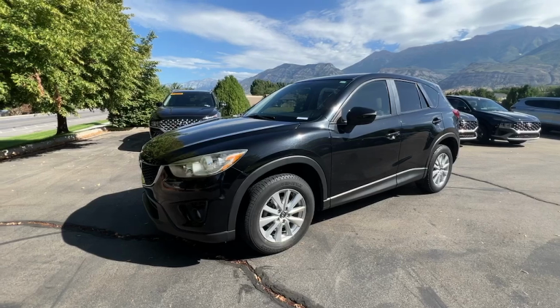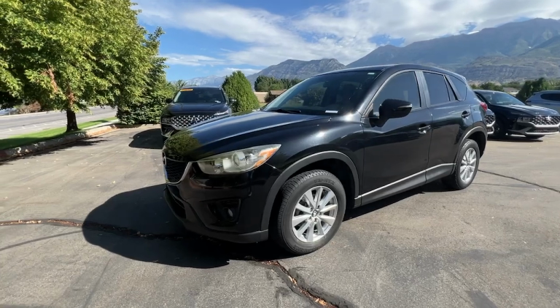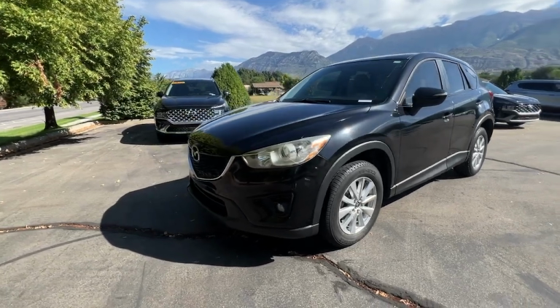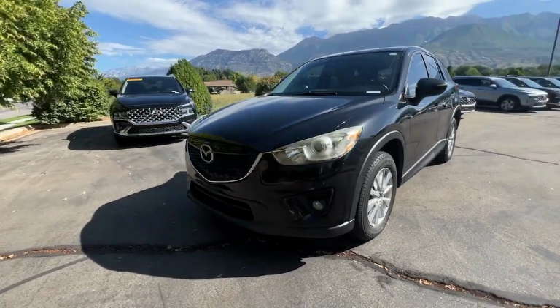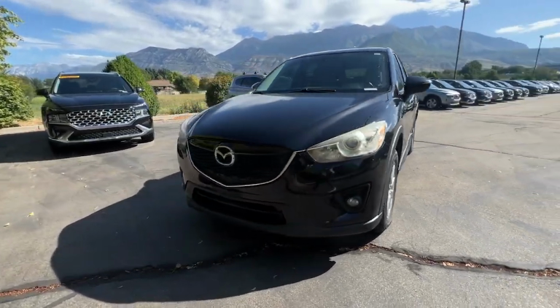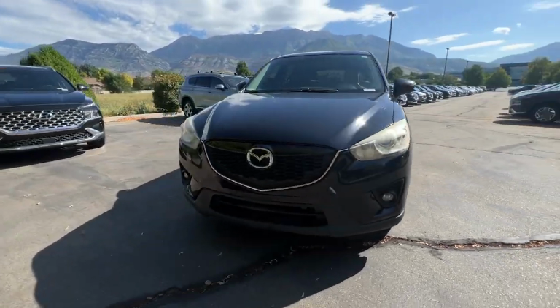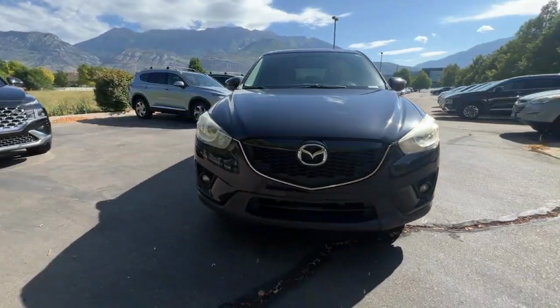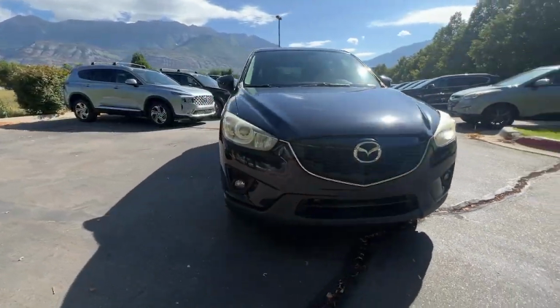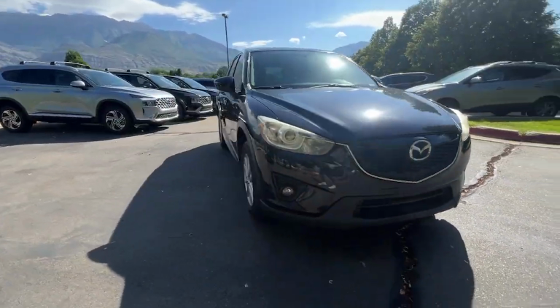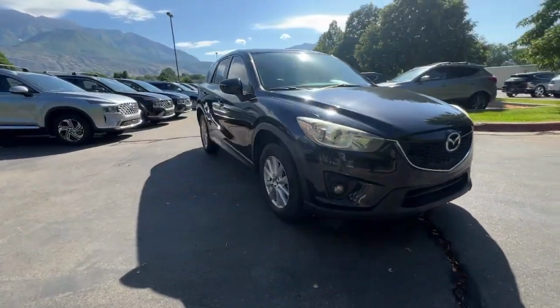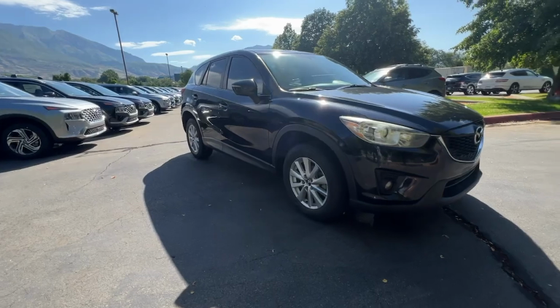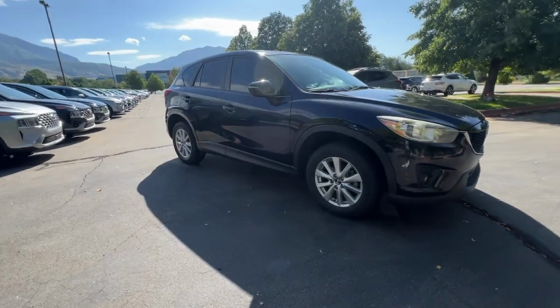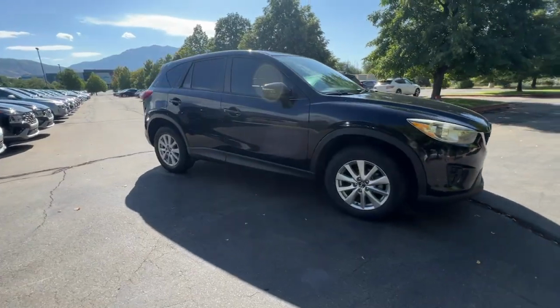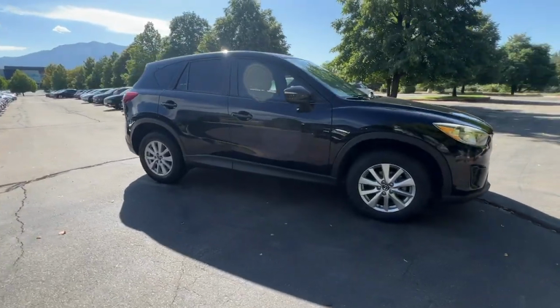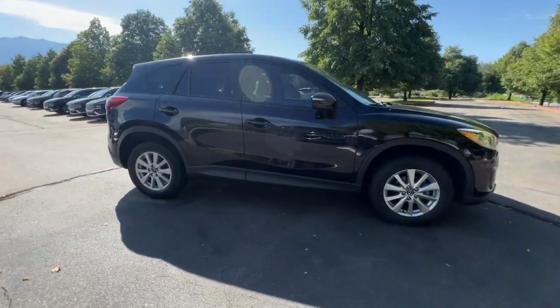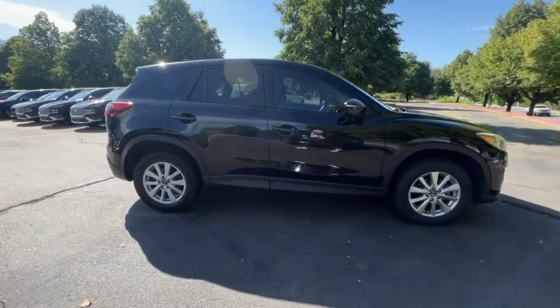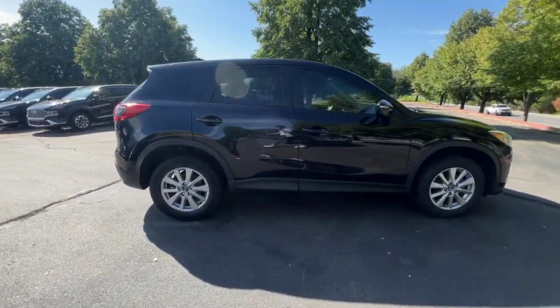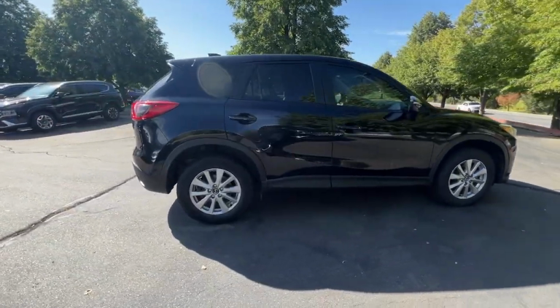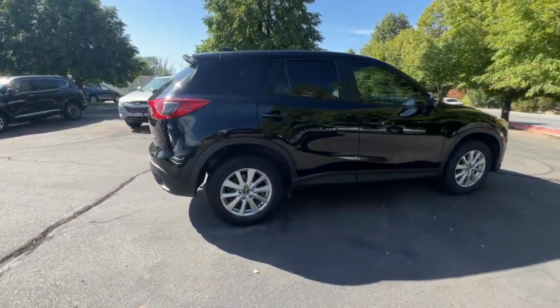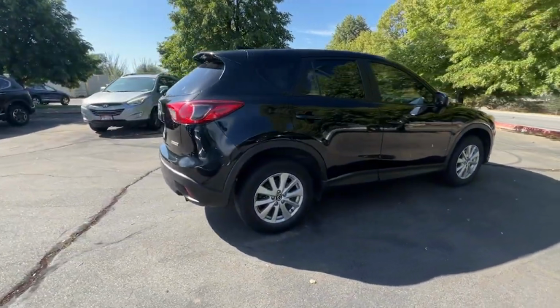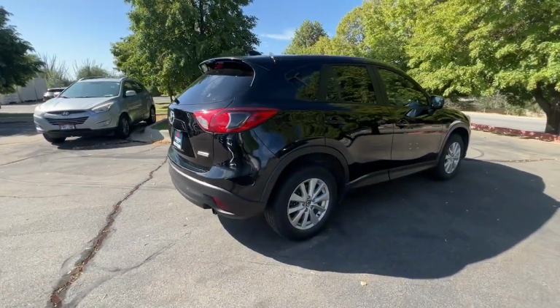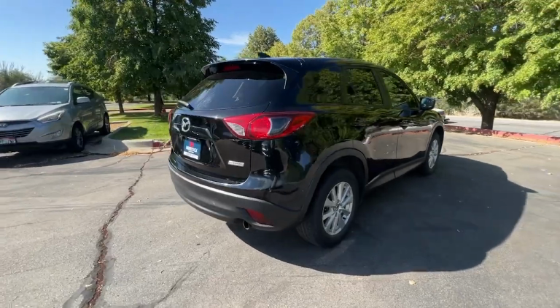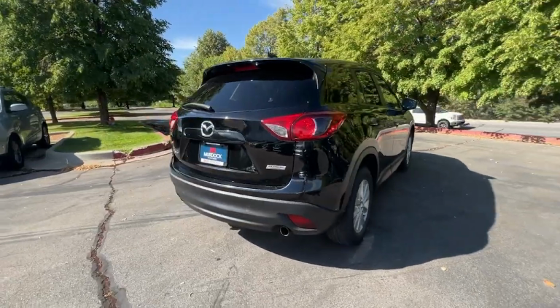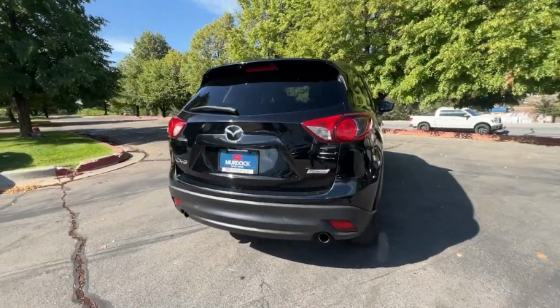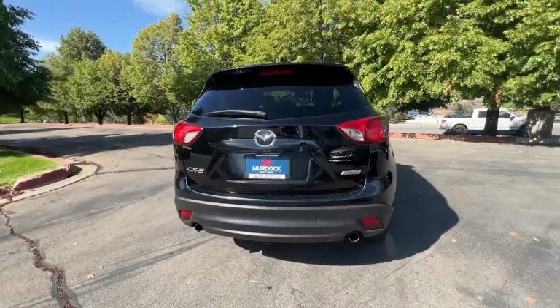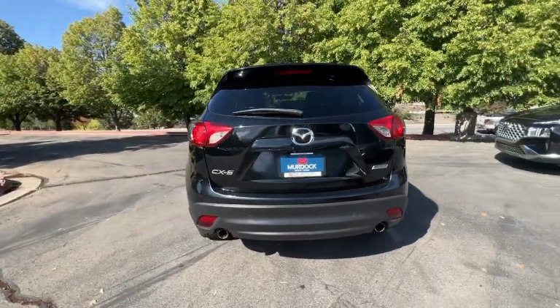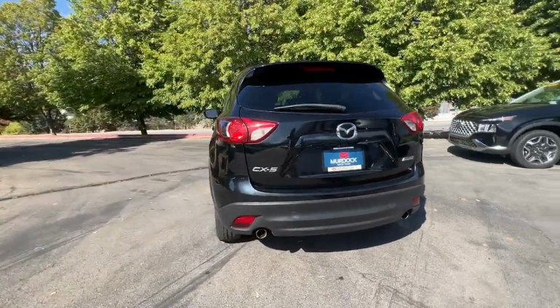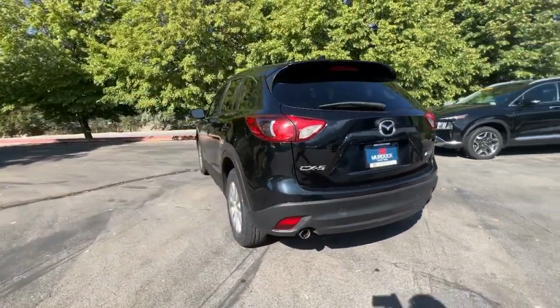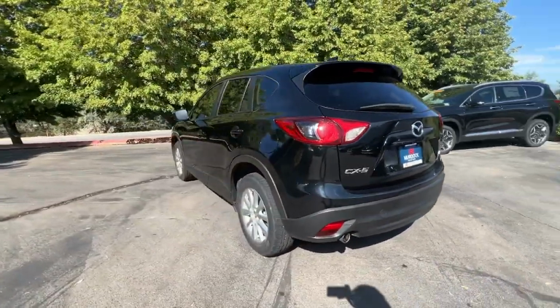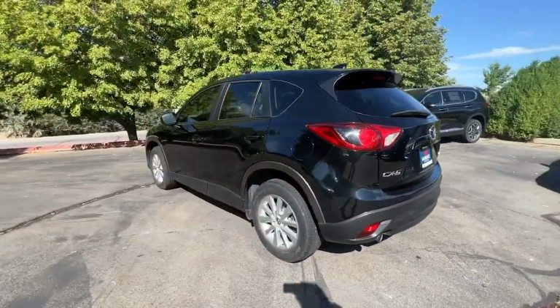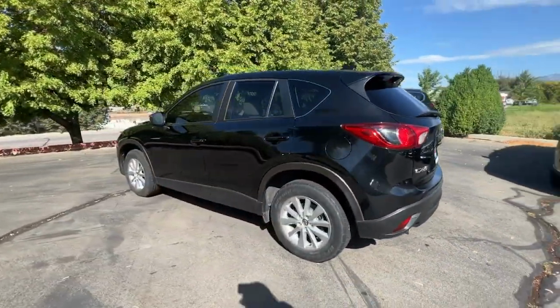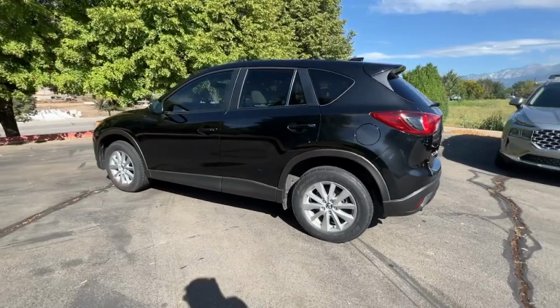Get acquainted with the 2015 Mazda CX-5. With less than 90,000 miles on the odometer, this vehicle stands out from the rest. Enjoy the good life in this CX-5, the compact crossover with Highline style.